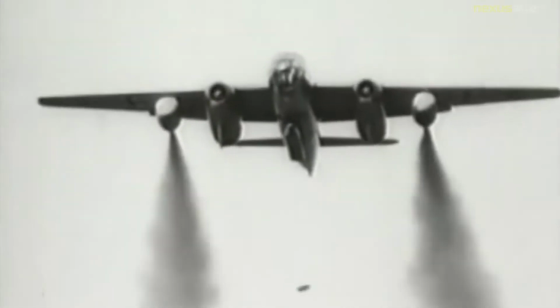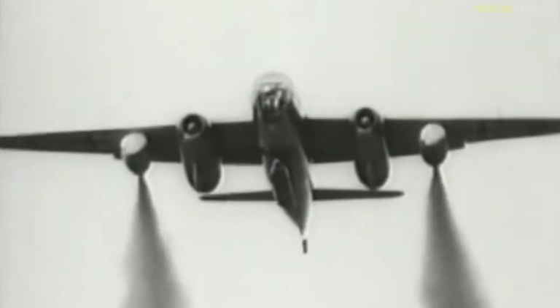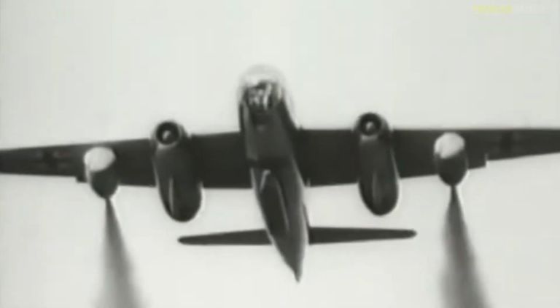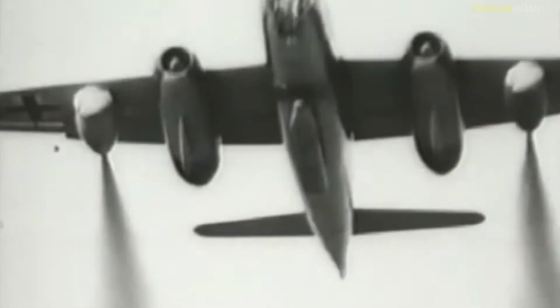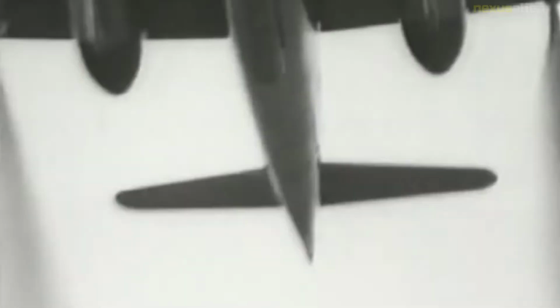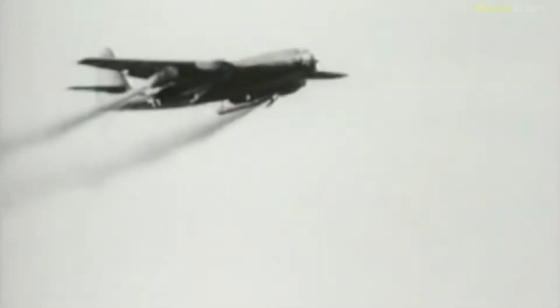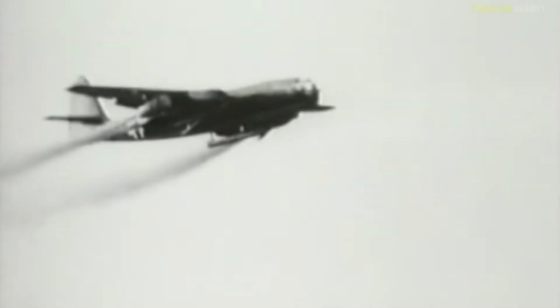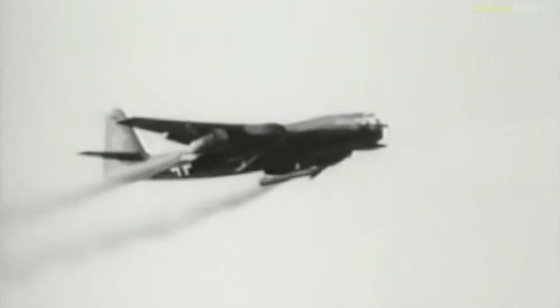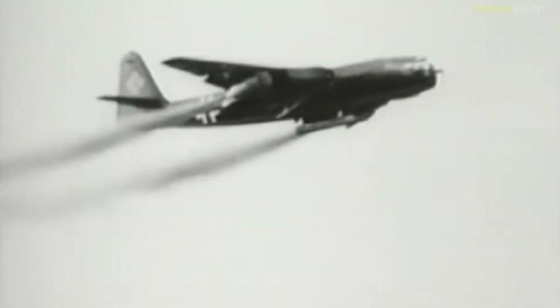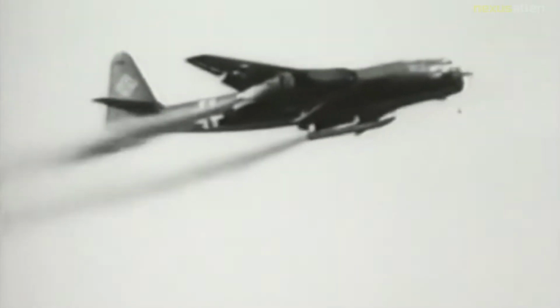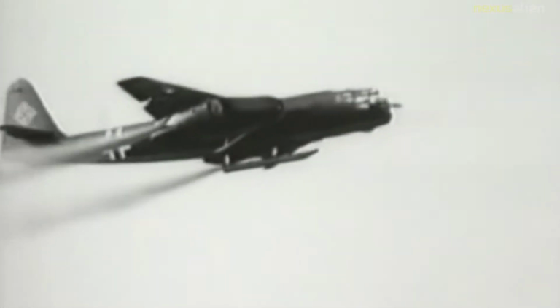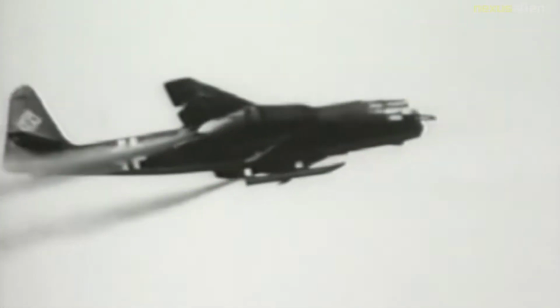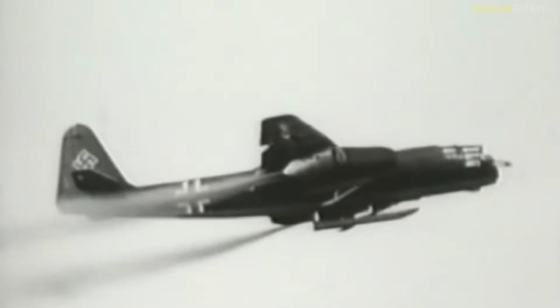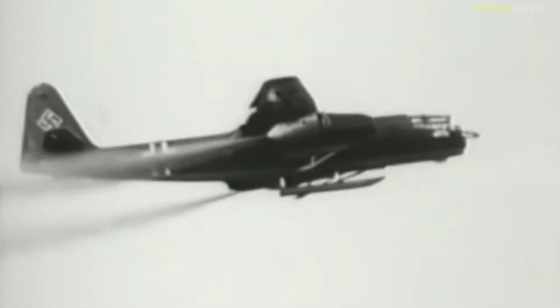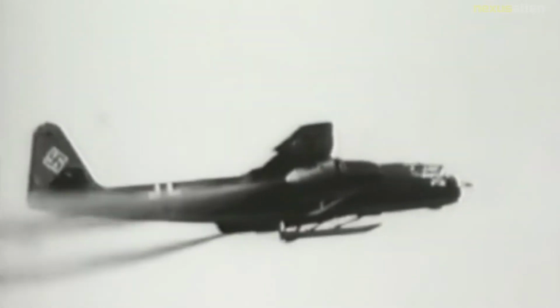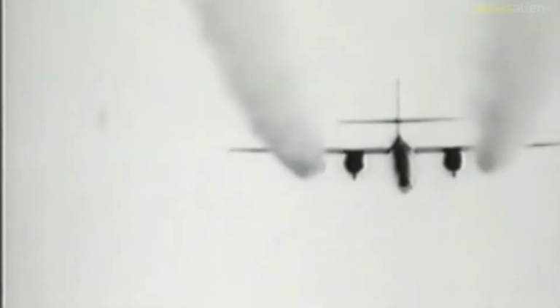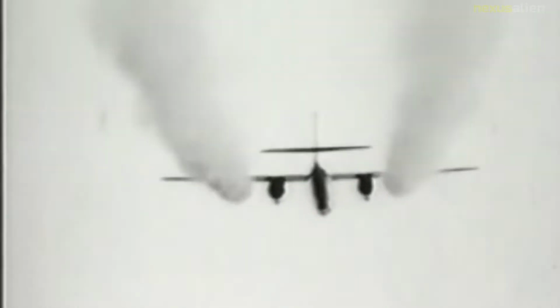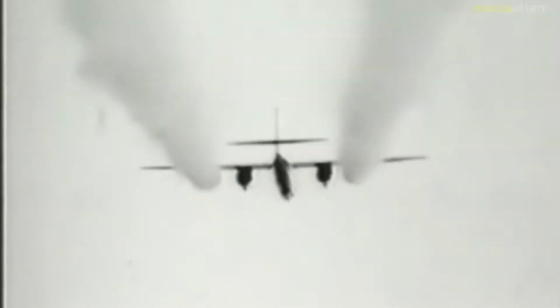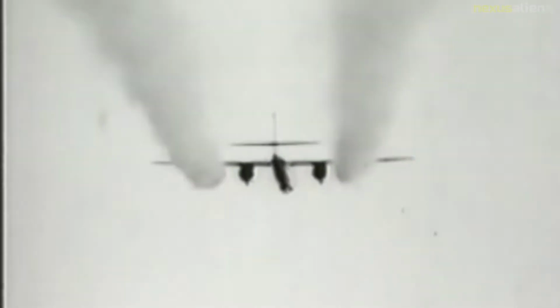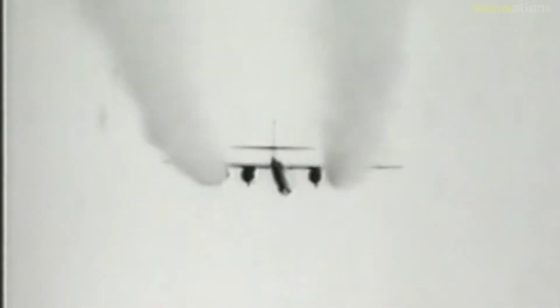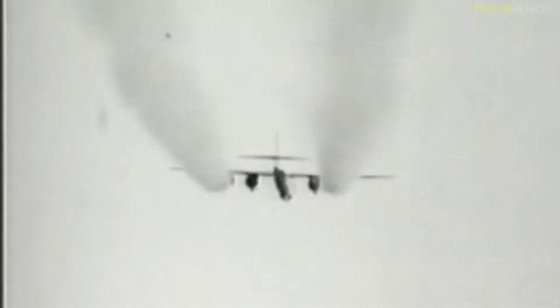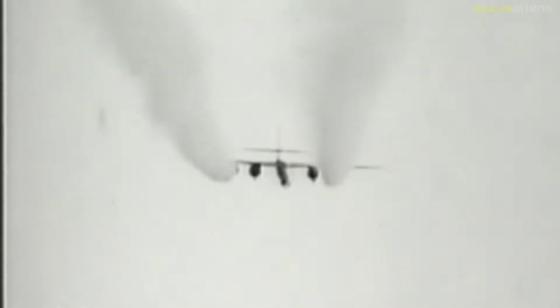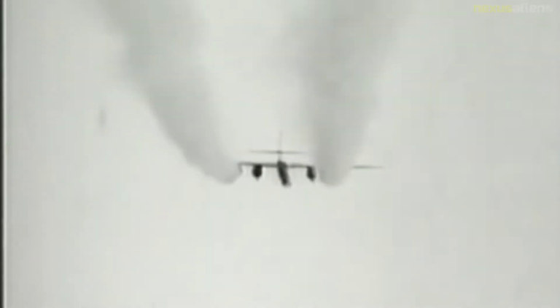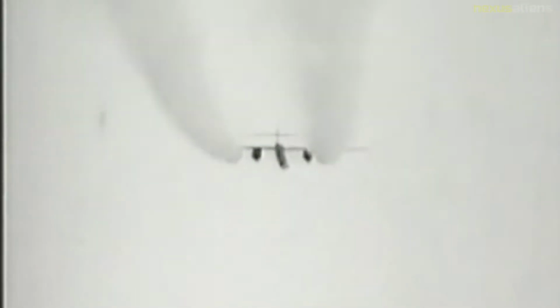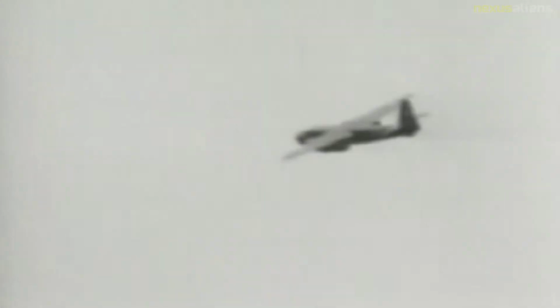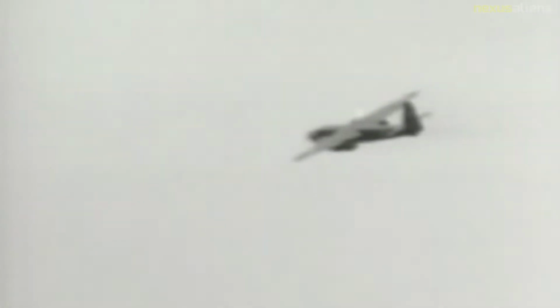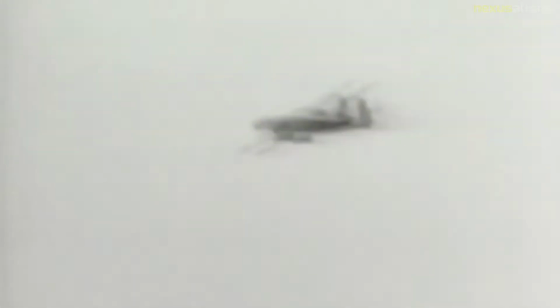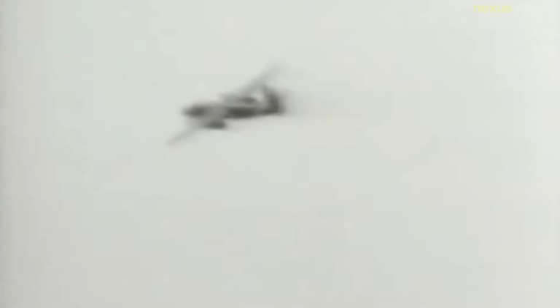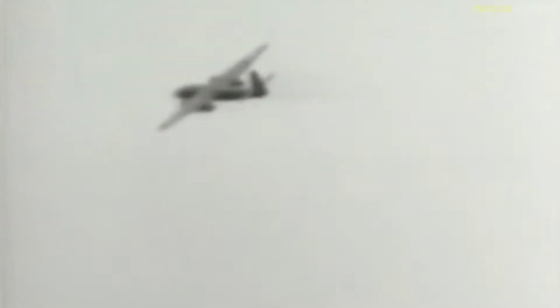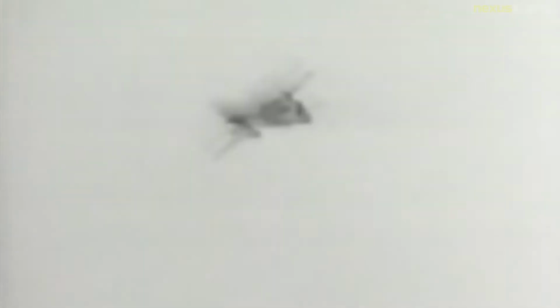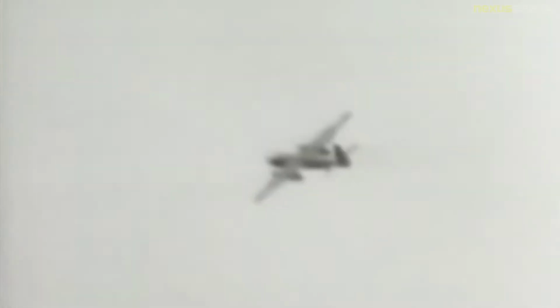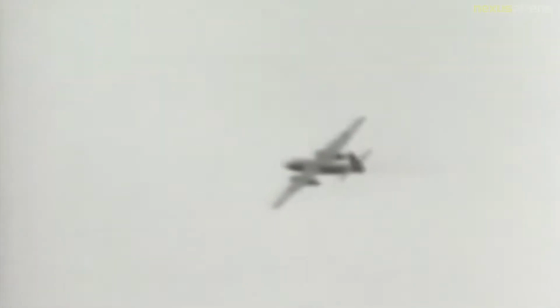The twin Jumo 004-powered AR-234 V7 prototype made history on the 2nd of August 1944 as the first jet aircraft used for a reconnaissance mission, flown by Eric Sommer.